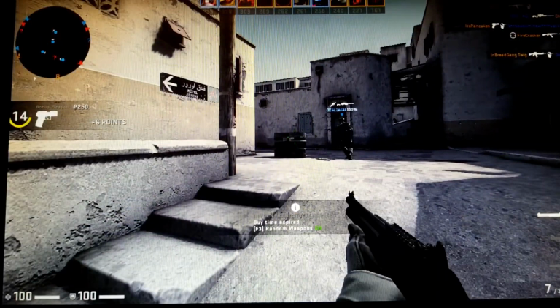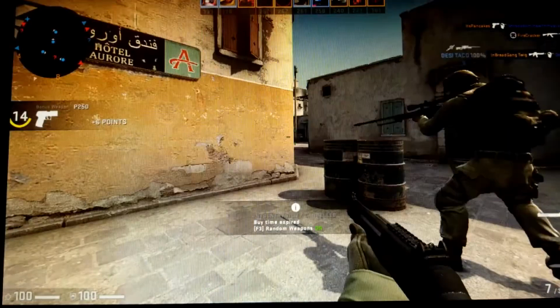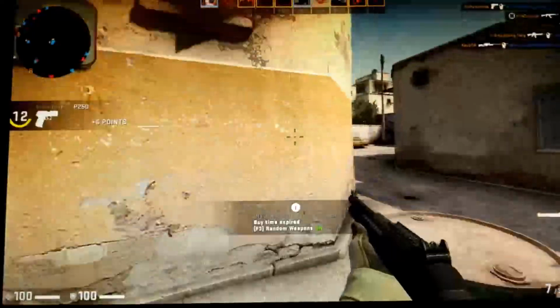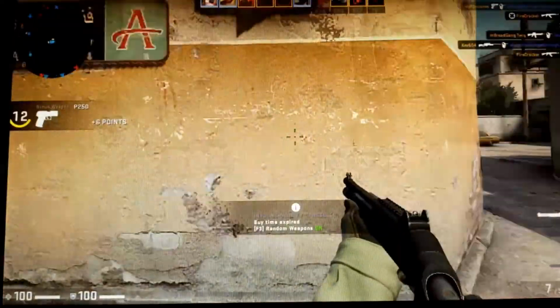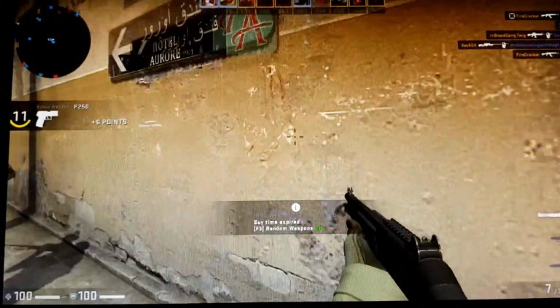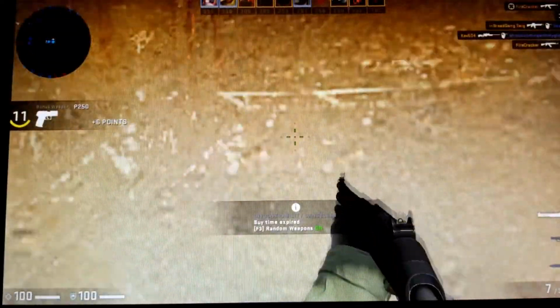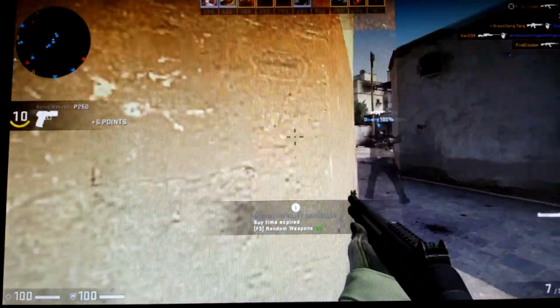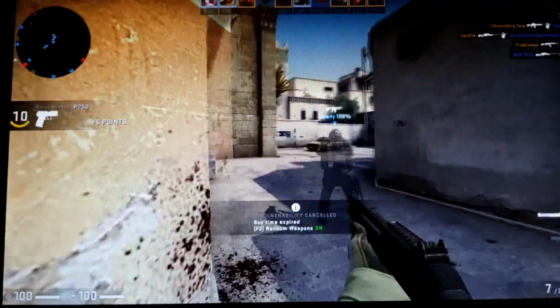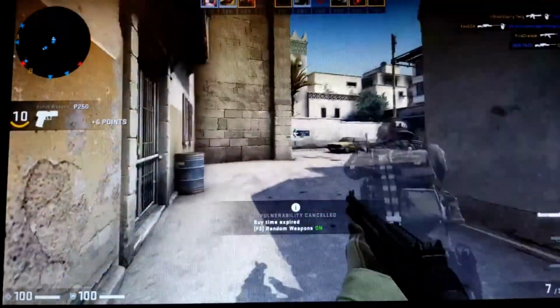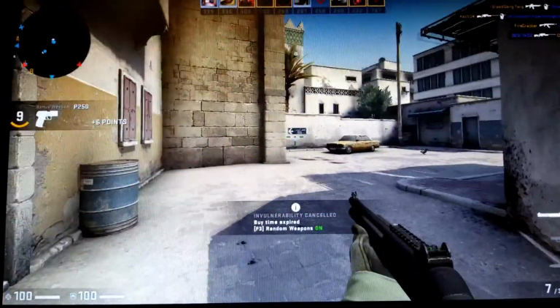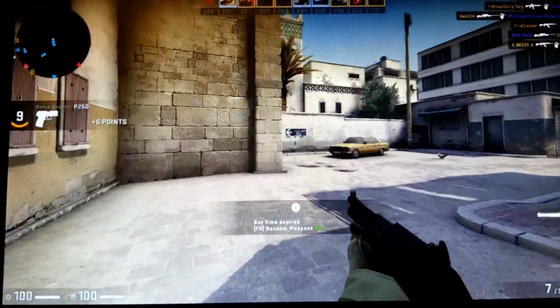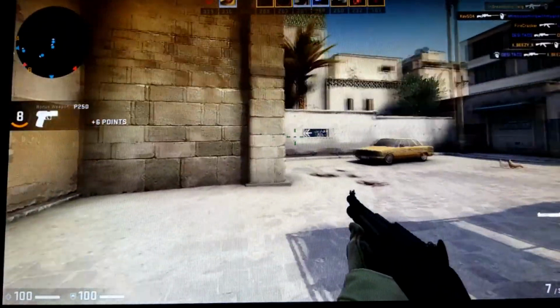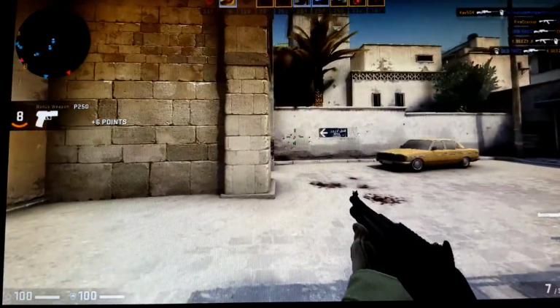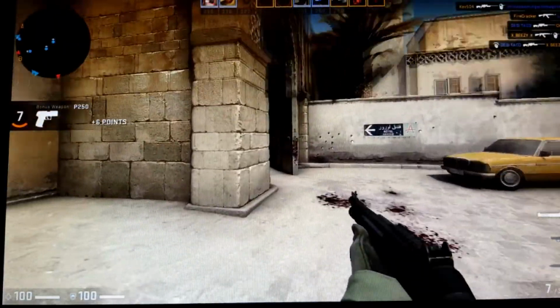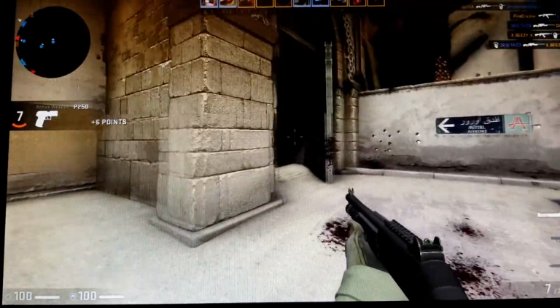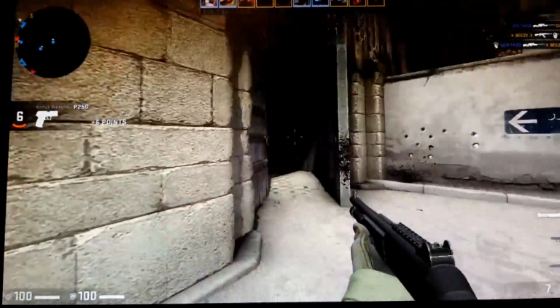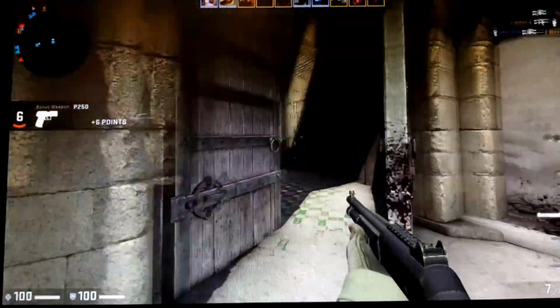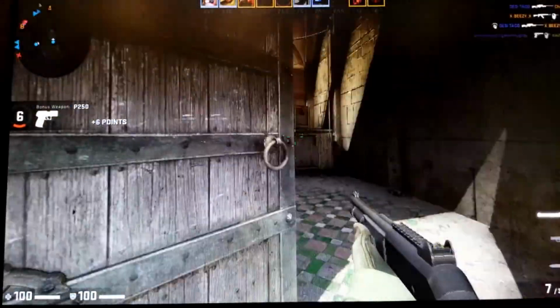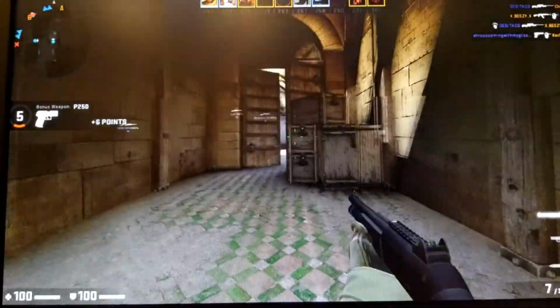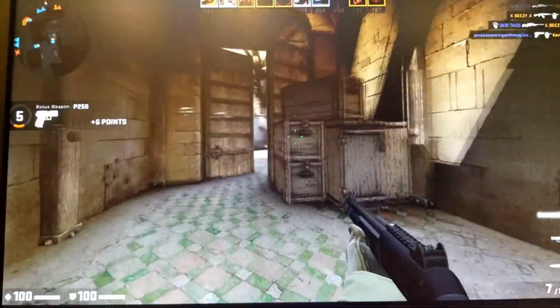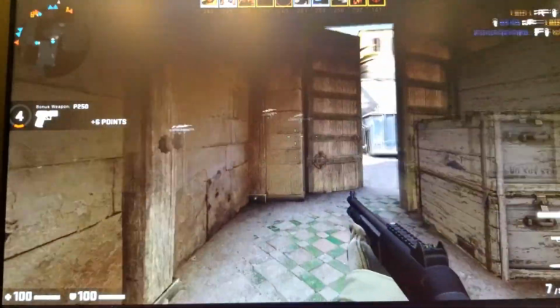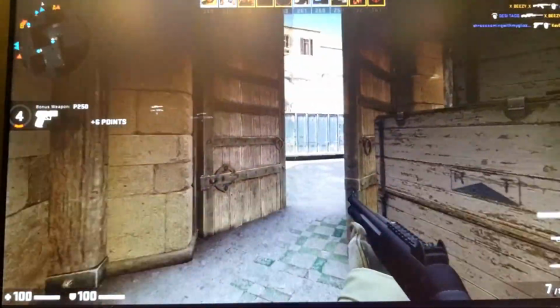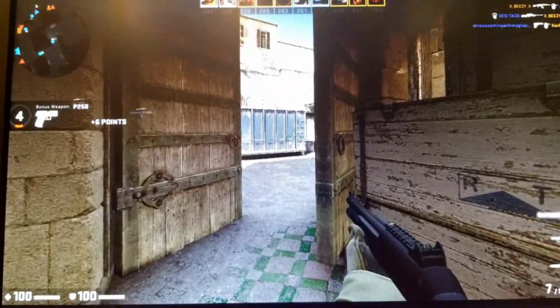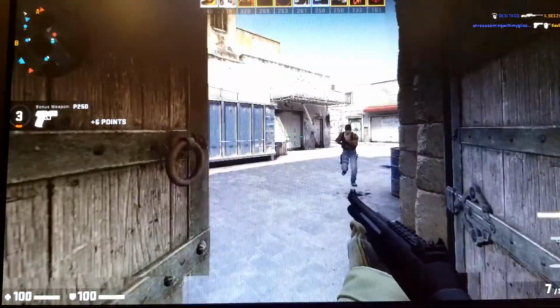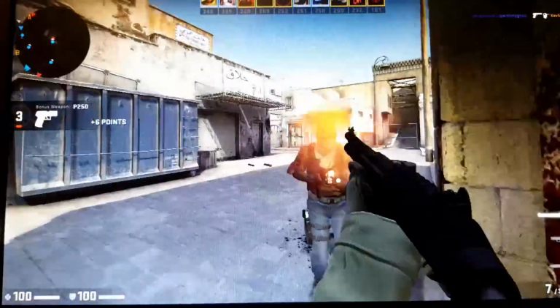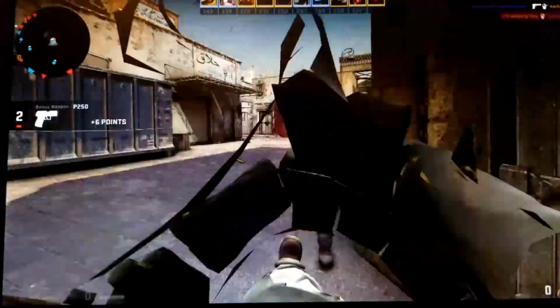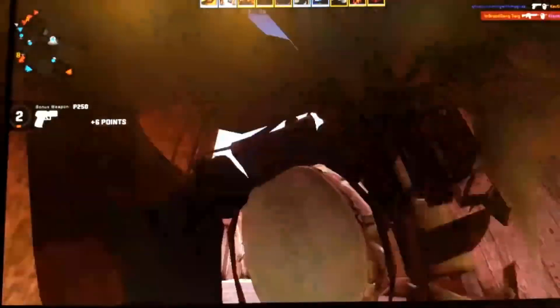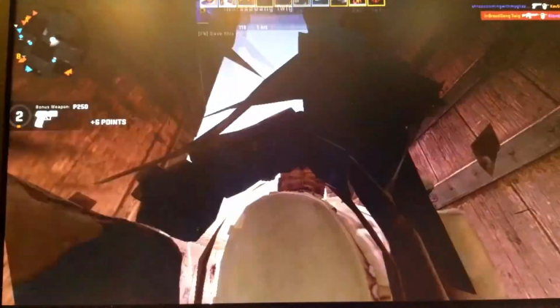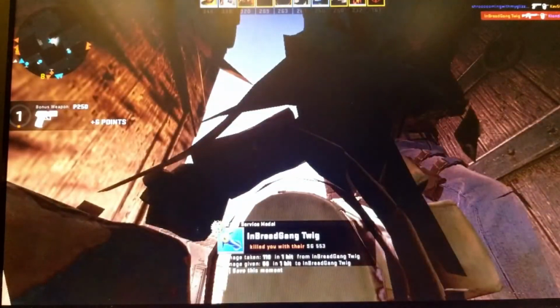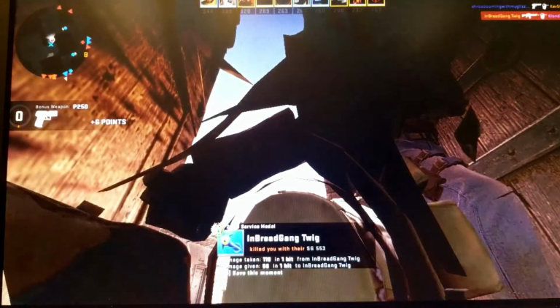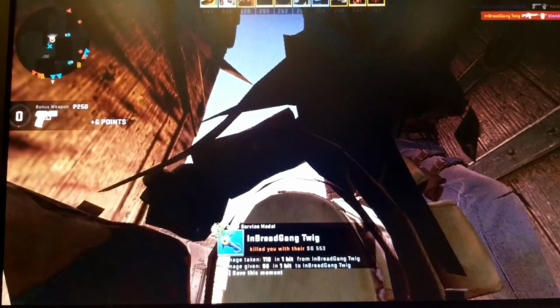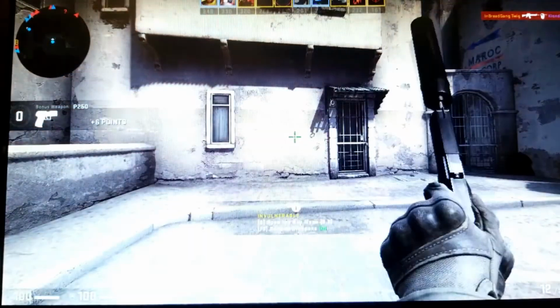I also tried playing Counter-Strike: Global Offensive on the system, which didn't turn out so well. In 720p with all the lowest settings selected, the average frame rate was pretty bad. The overlay software didn't want to work, so I can't get an exact number, but just by looking at it you can tell that this game is not playable in a competitive setting.